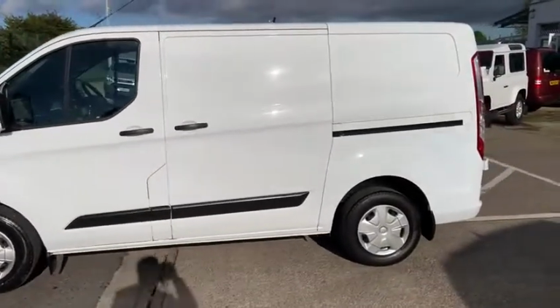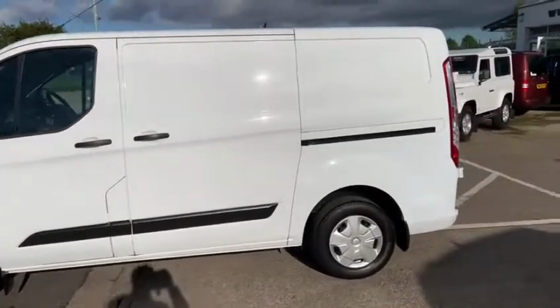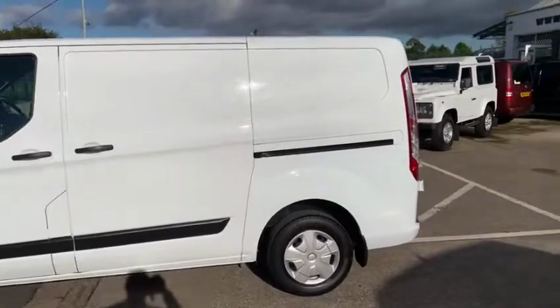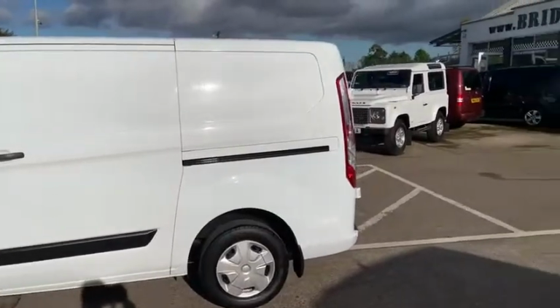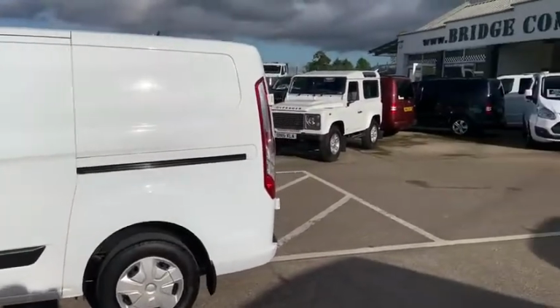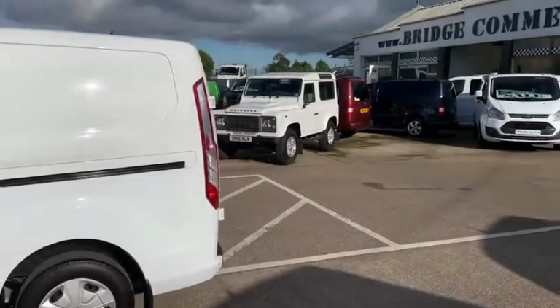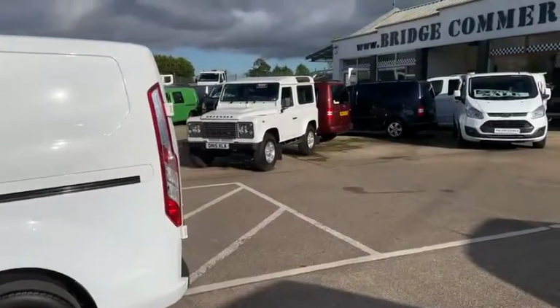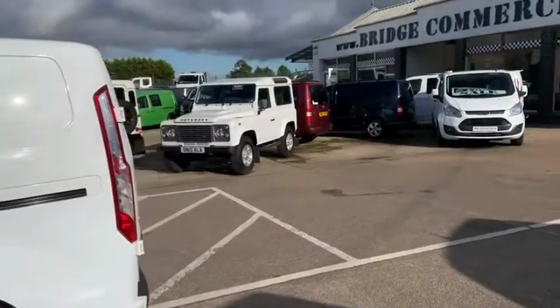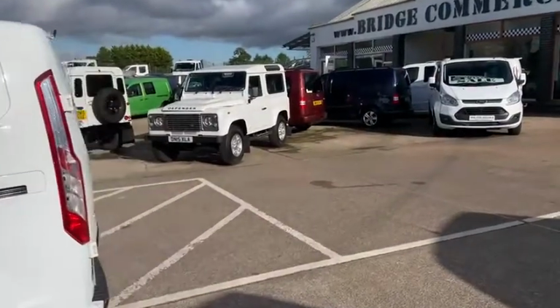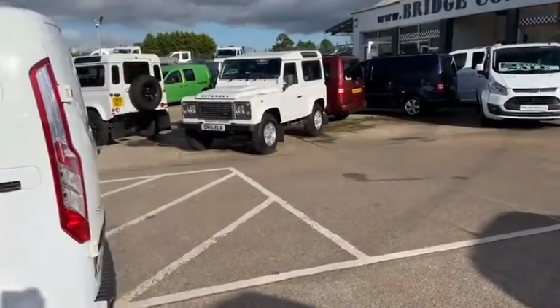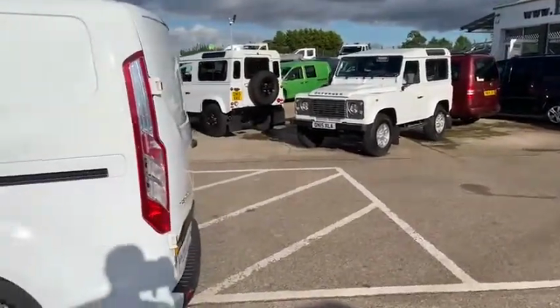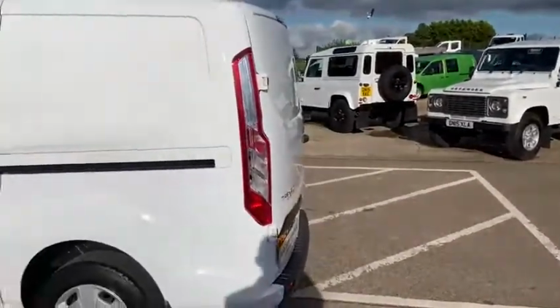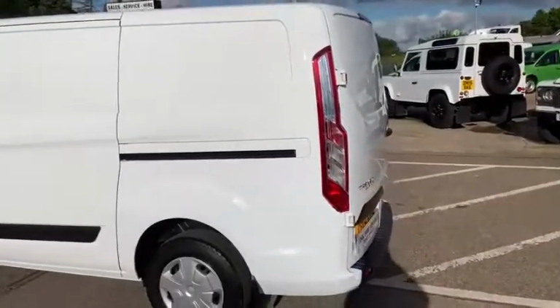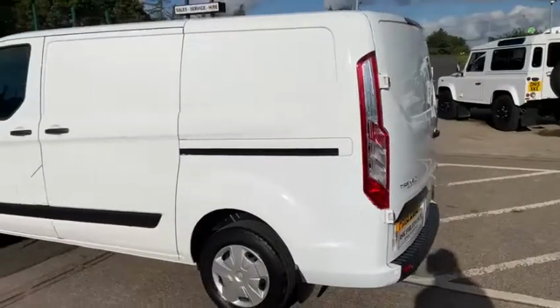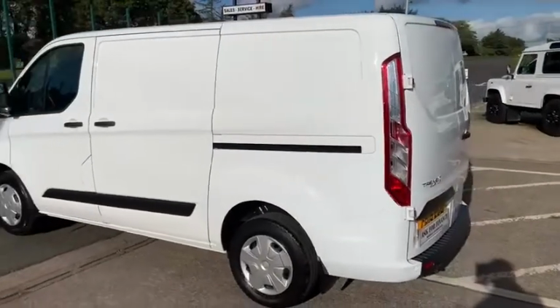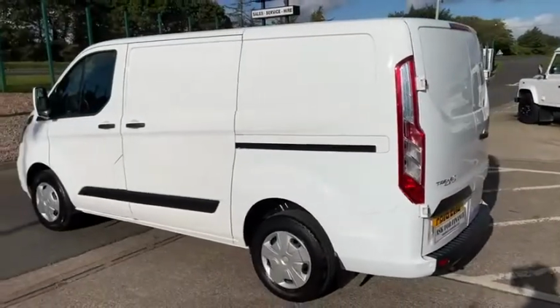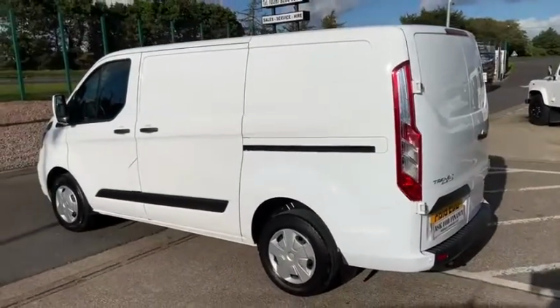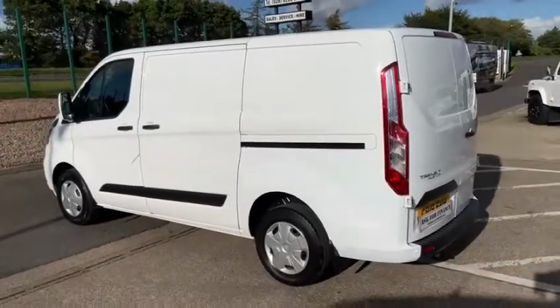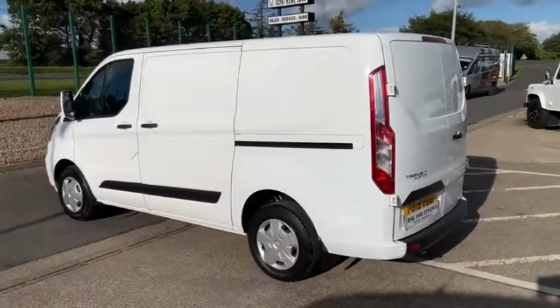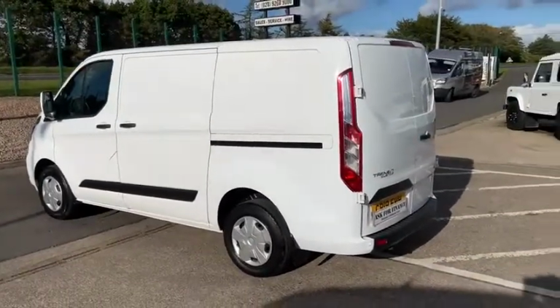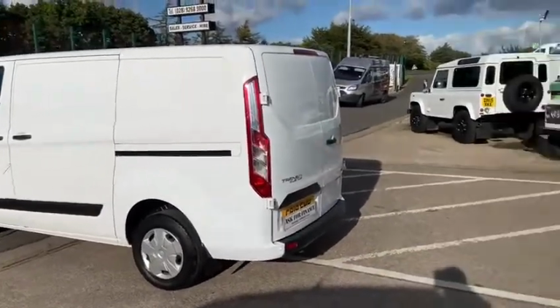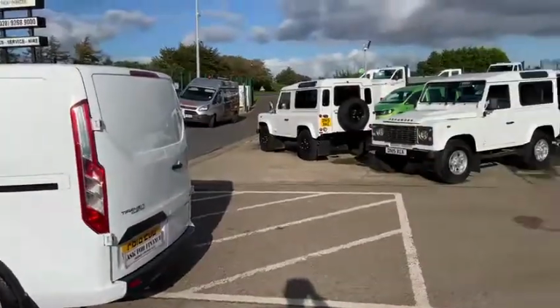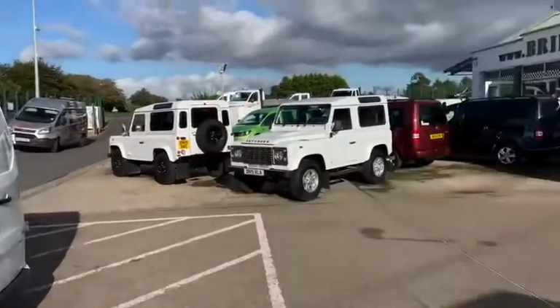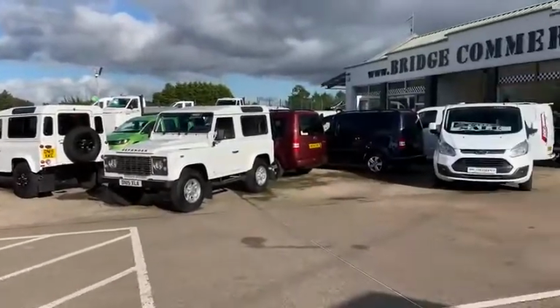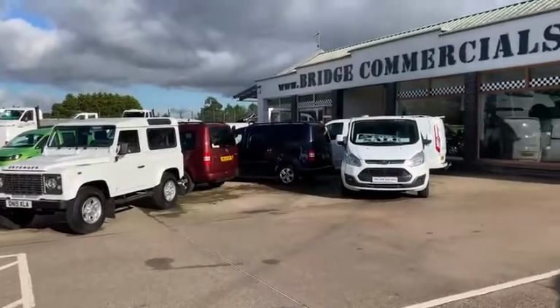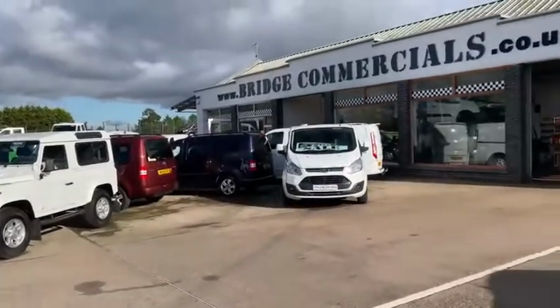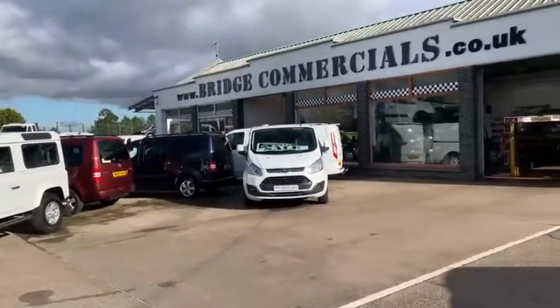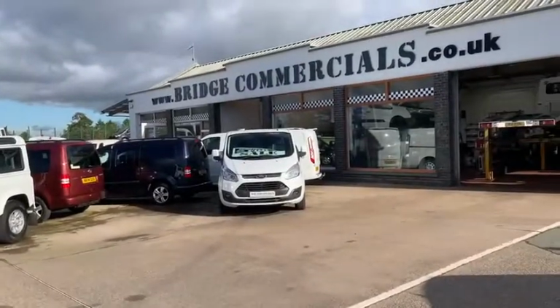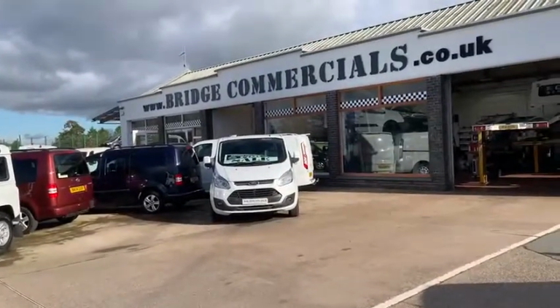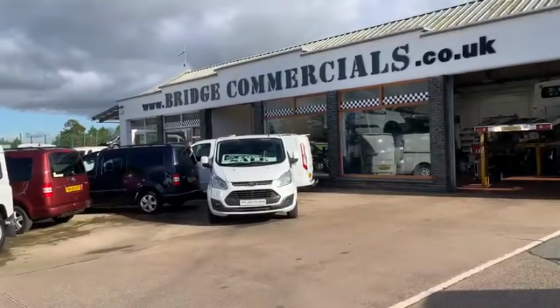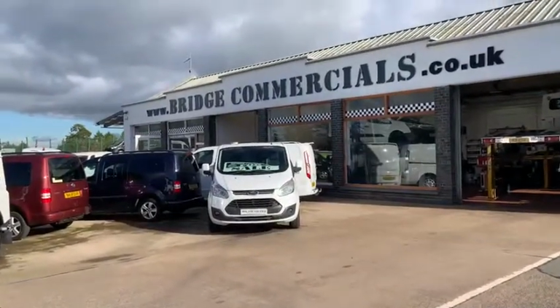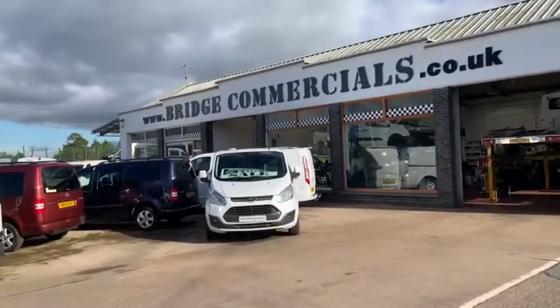So if this or any other vehicle that you see in the background of the video is of interest to you, please contact myself Patrick on 02892 689000, or pop me an email to office@bridgecommercials.co.uk. Thank you for watching.